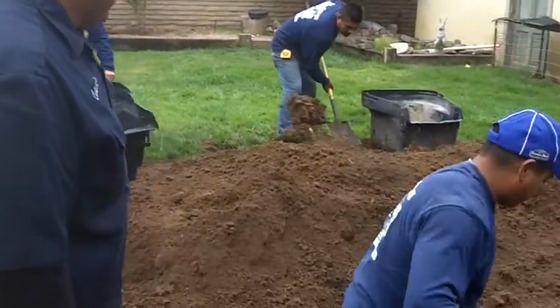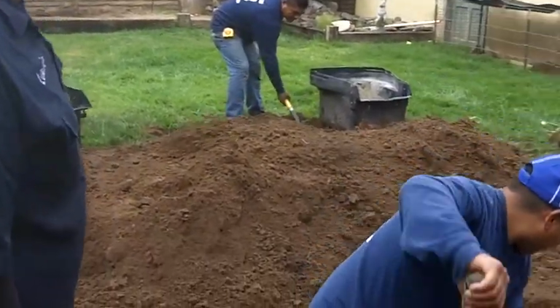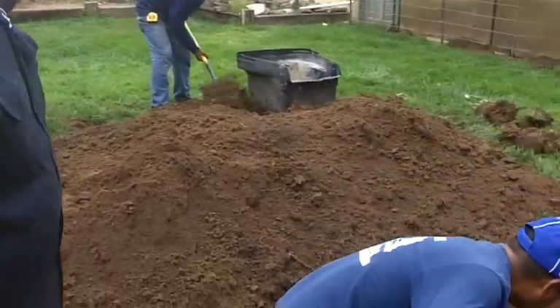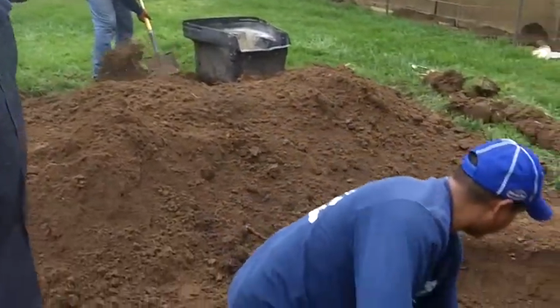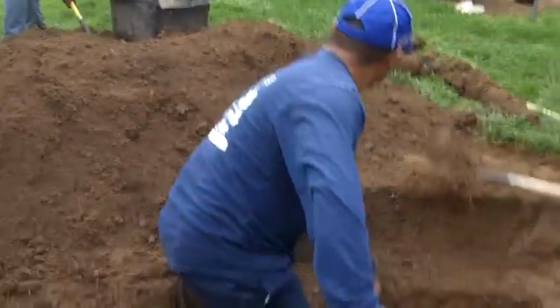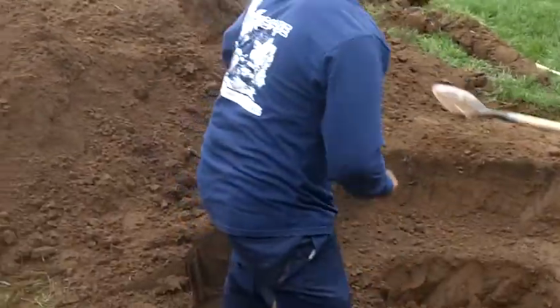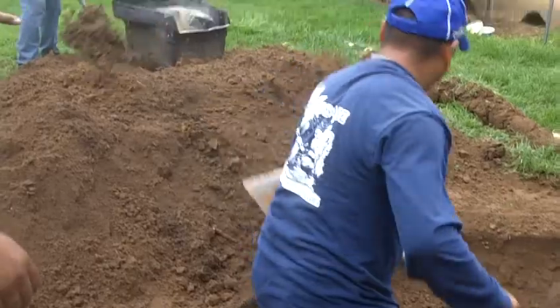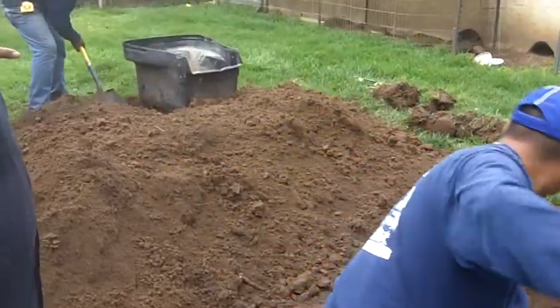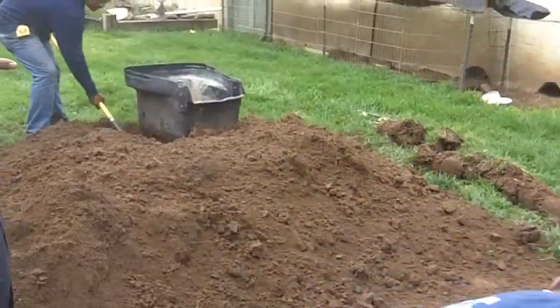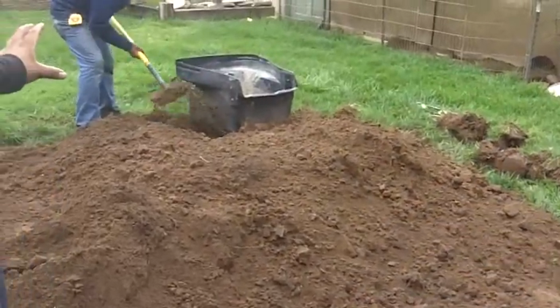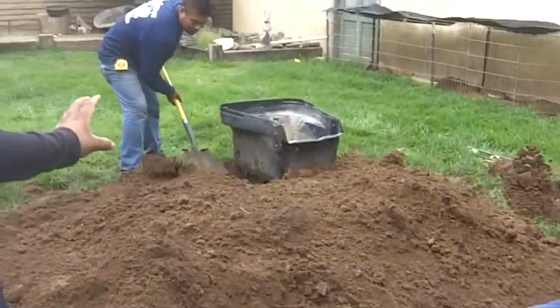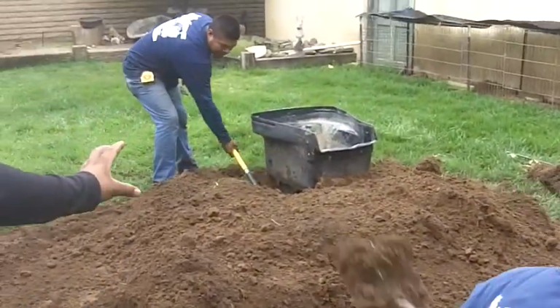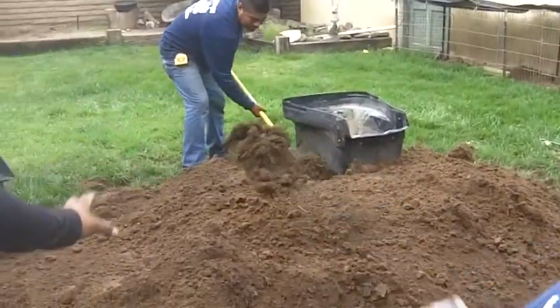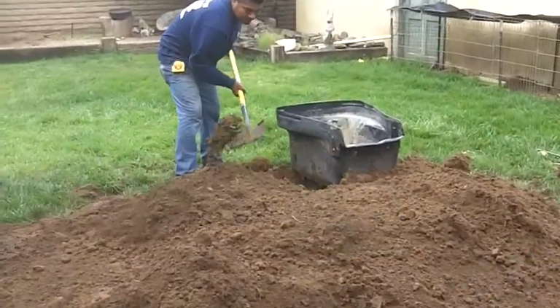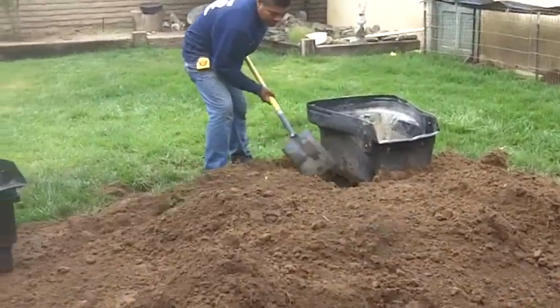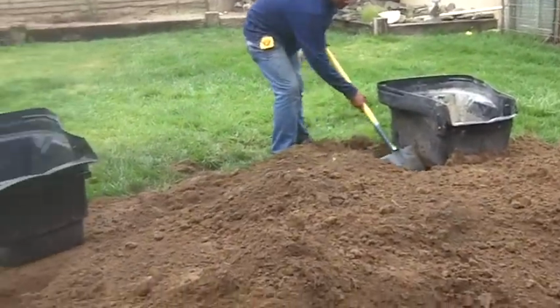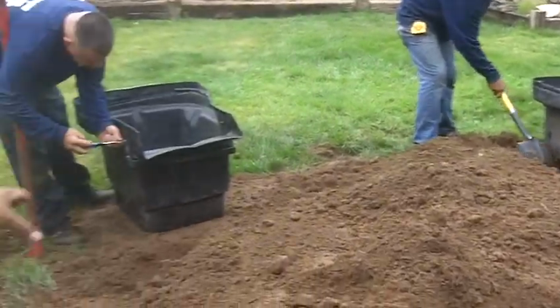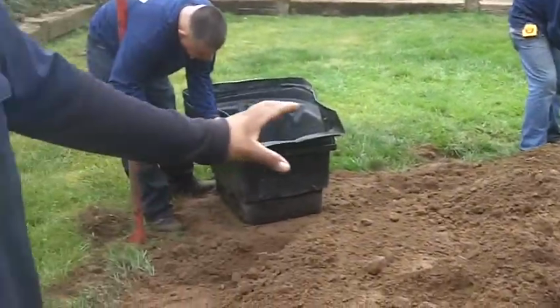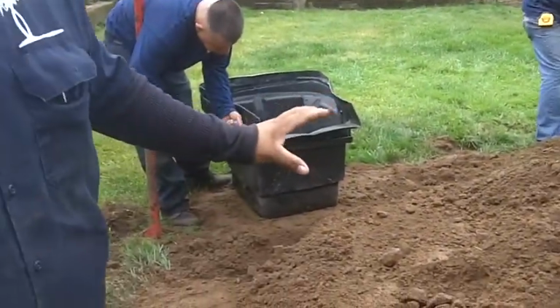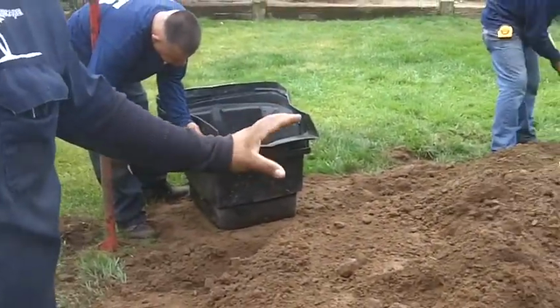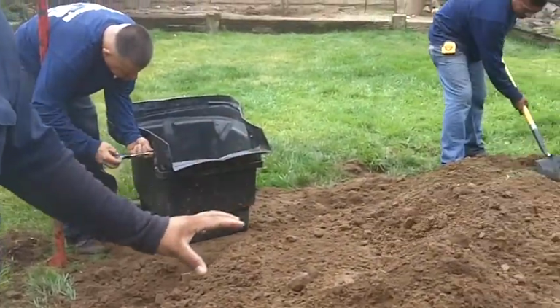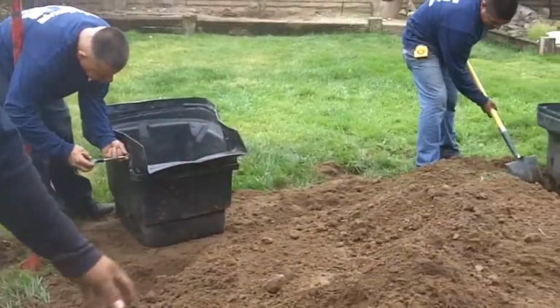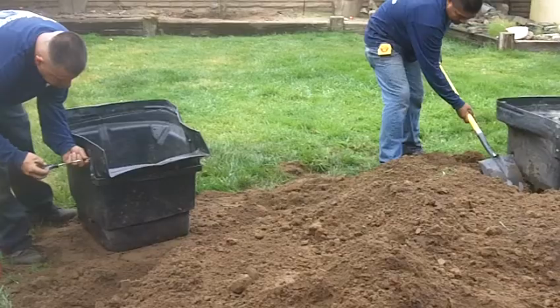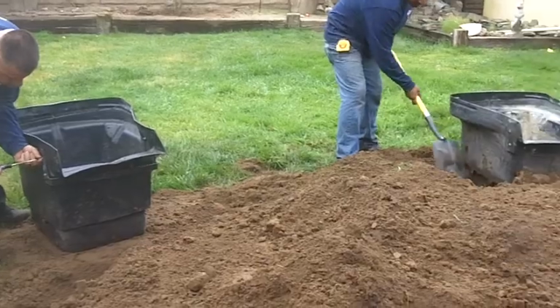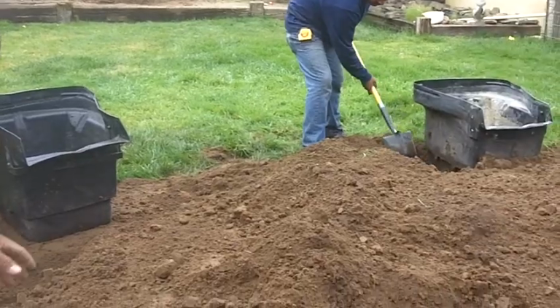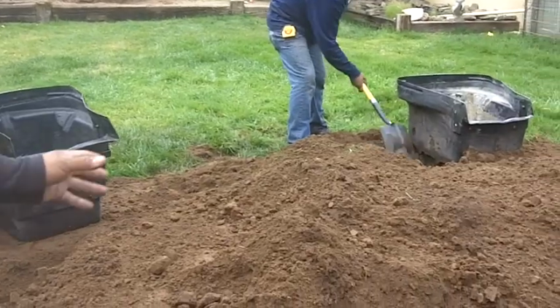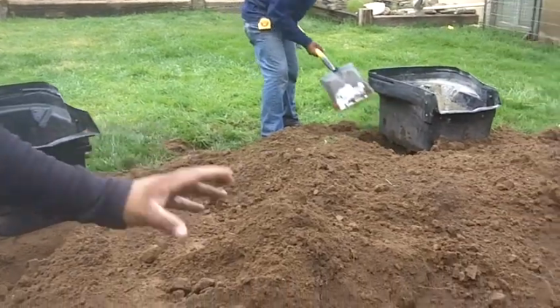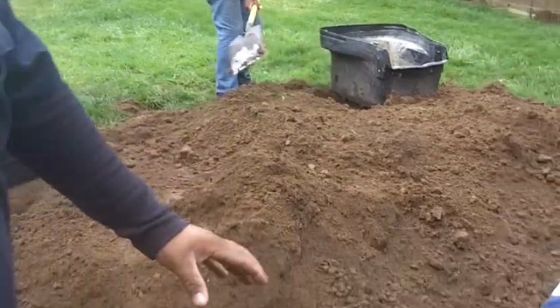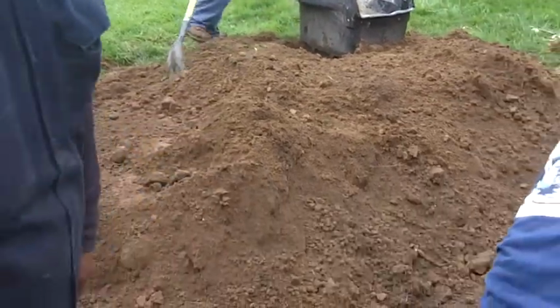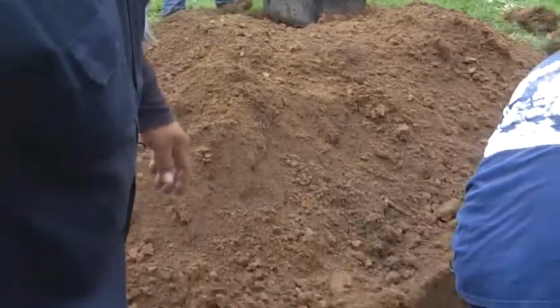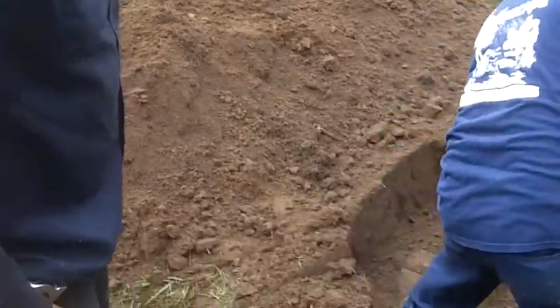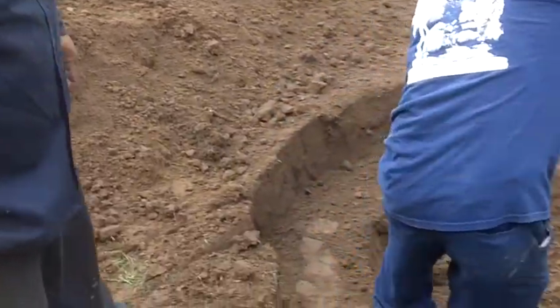Right now the boys are getting the biofall set in place. We're going to have a couple of stream beds, a couple of different waterfalls meandering down into our pond area here, which will be about two feet deep.